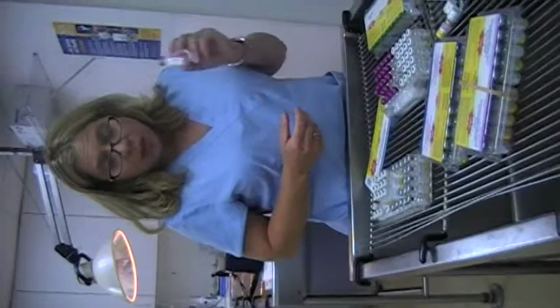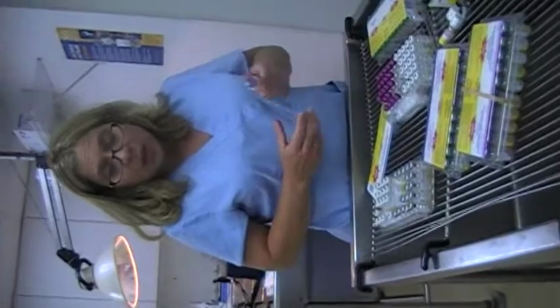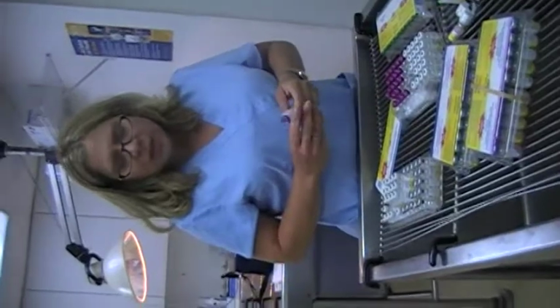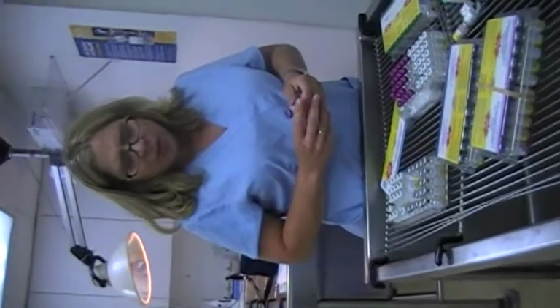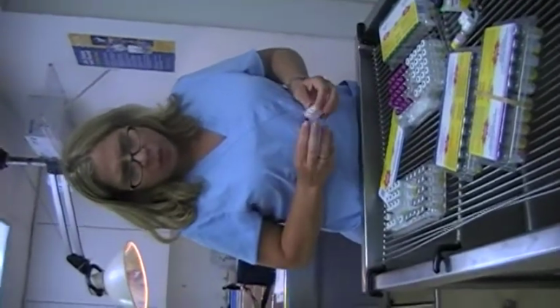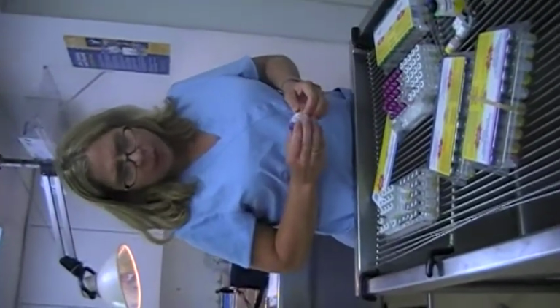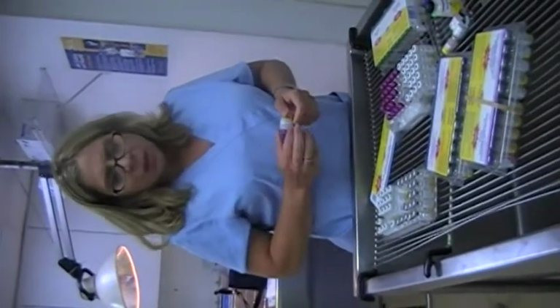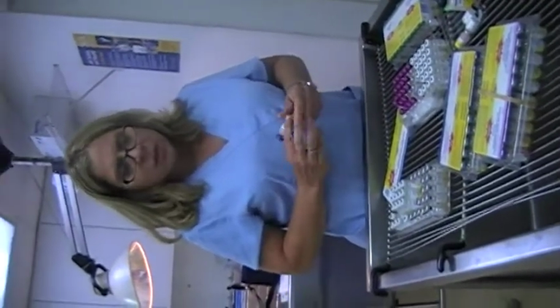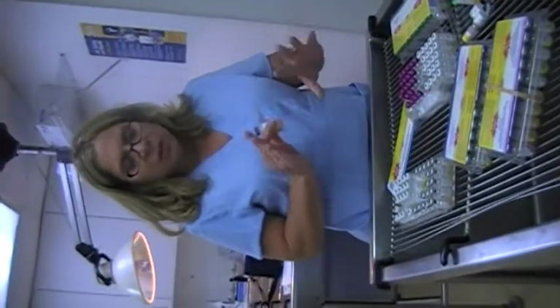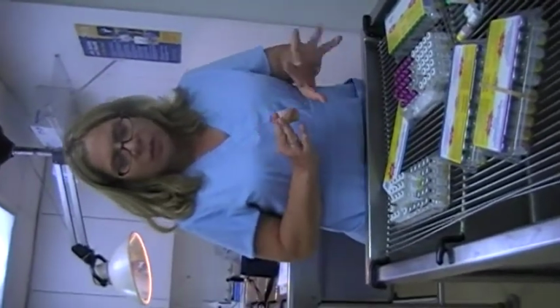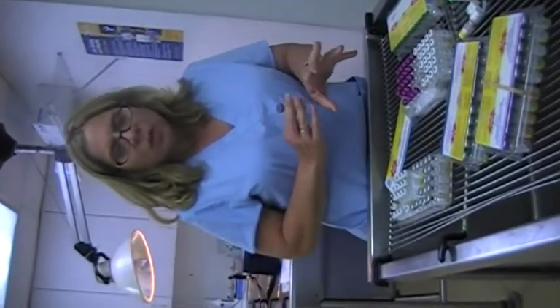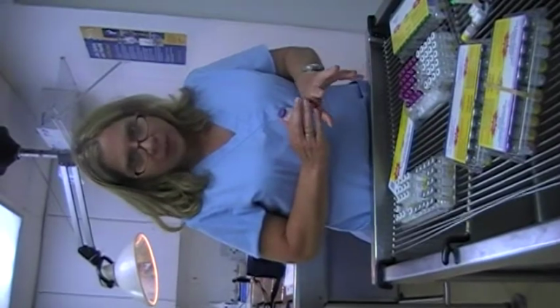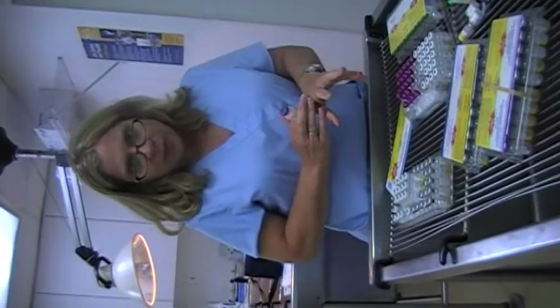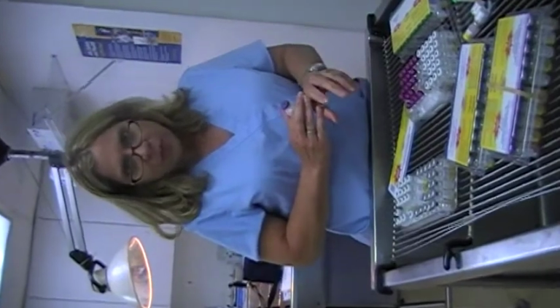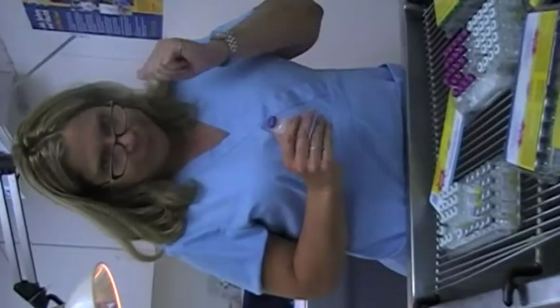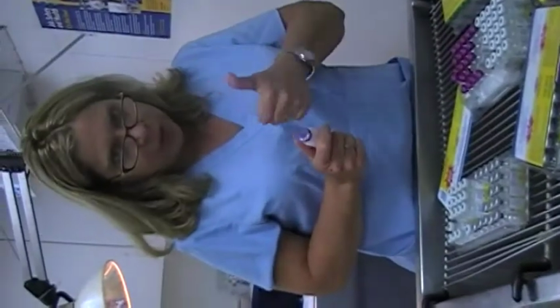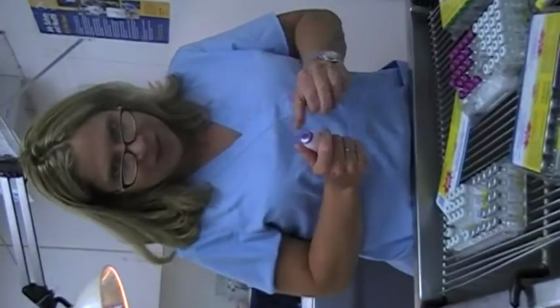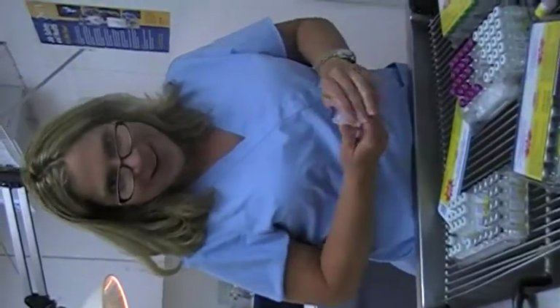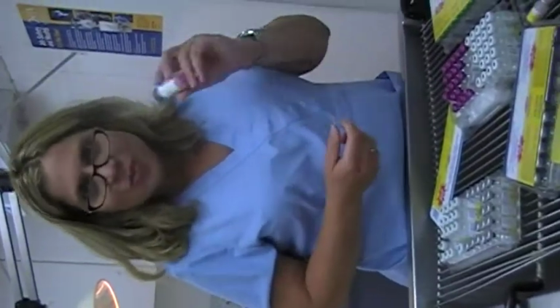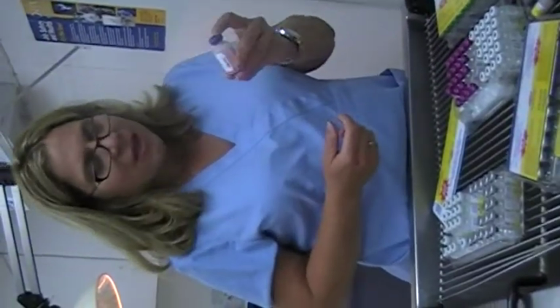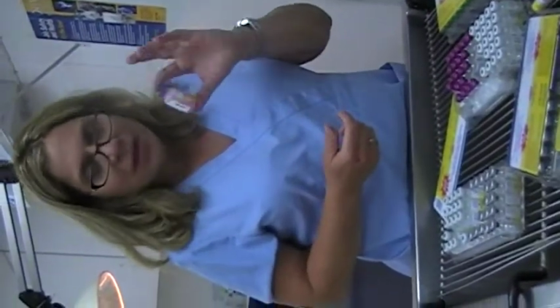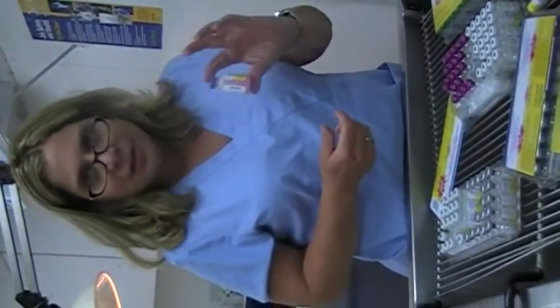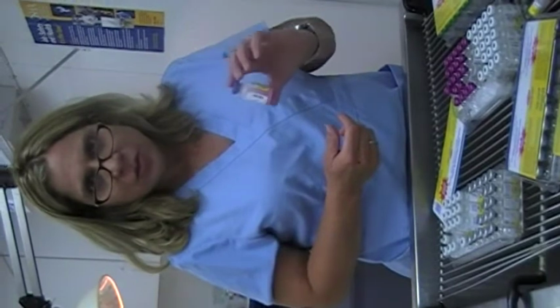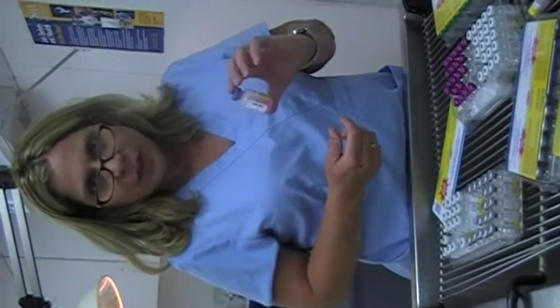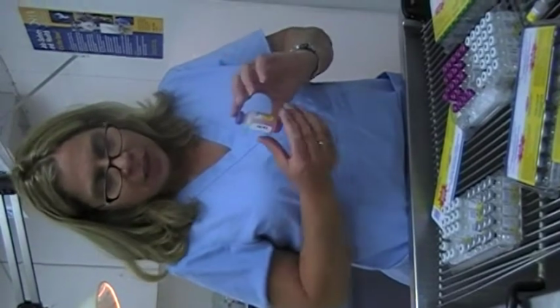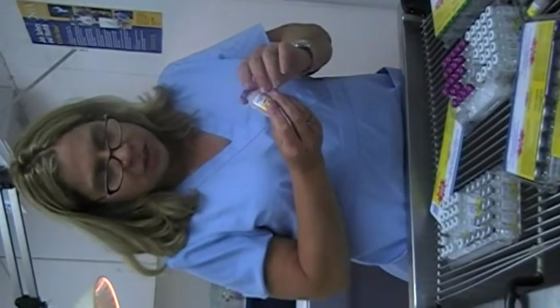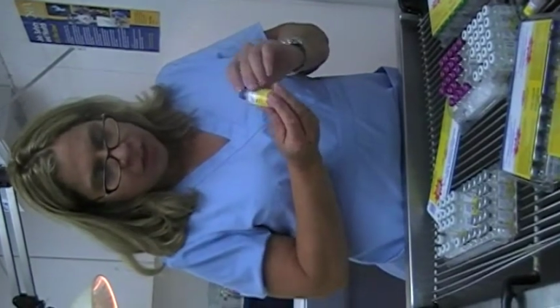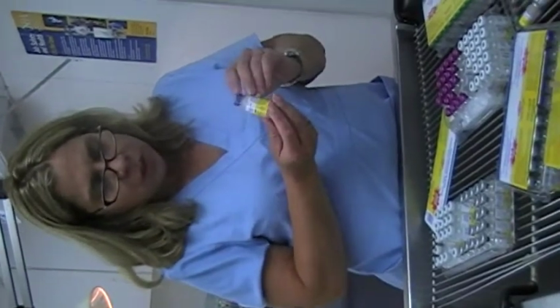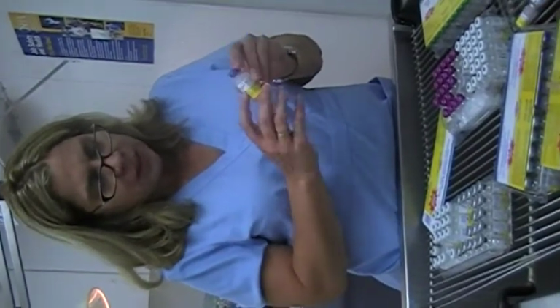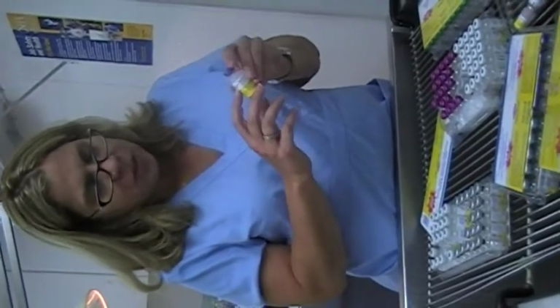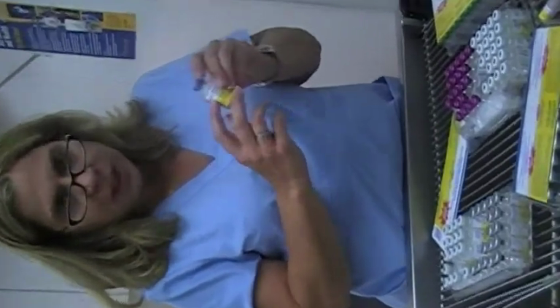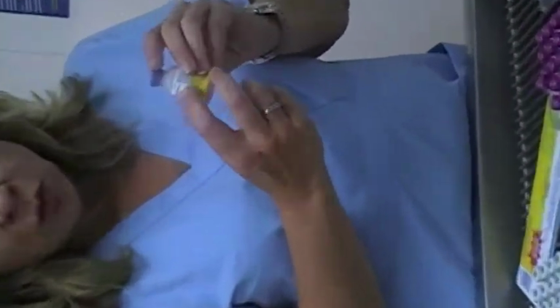The next thing we're going to cover is corona. This is starting to get into a little bit more complicated area, but you can handle it. You may have a vial like this on your rig — this is straight corona, and it says on there: canine coronavirus.